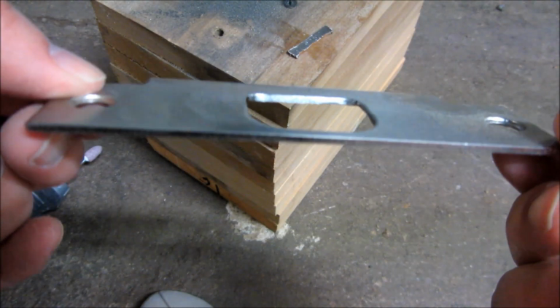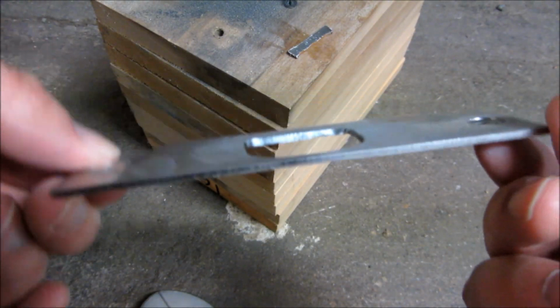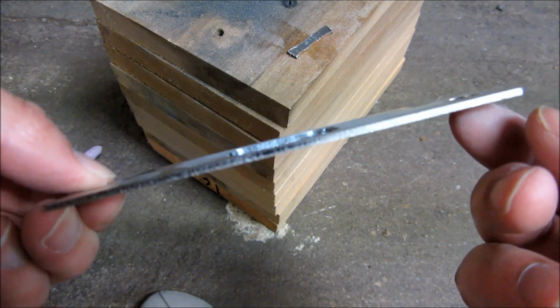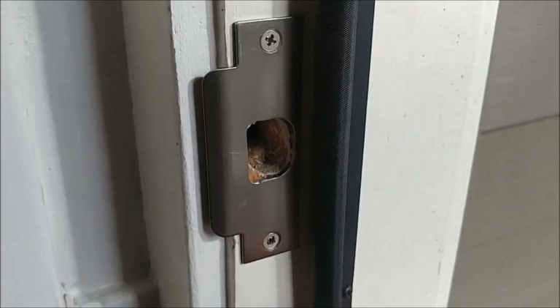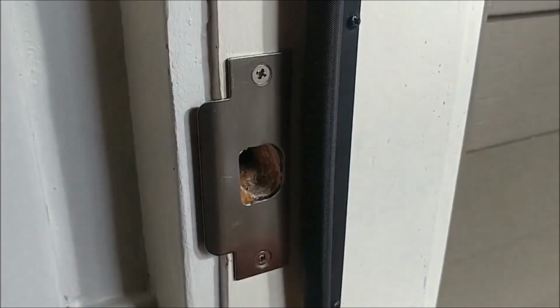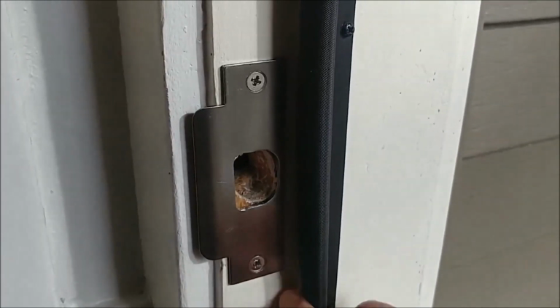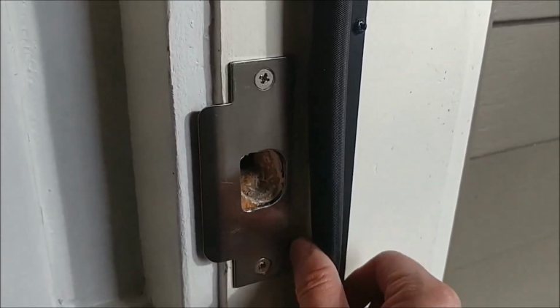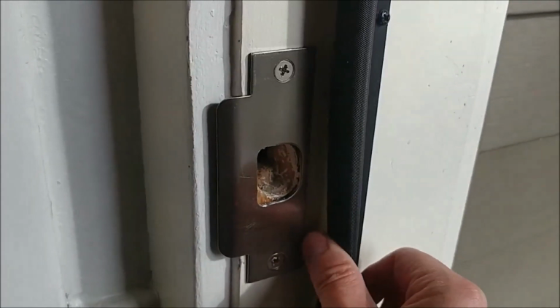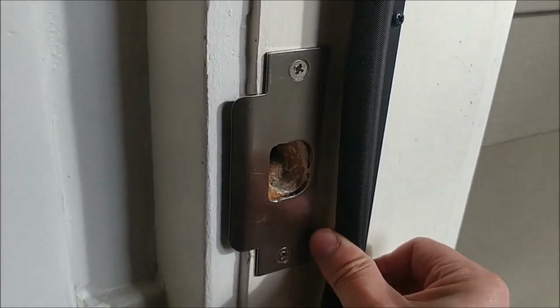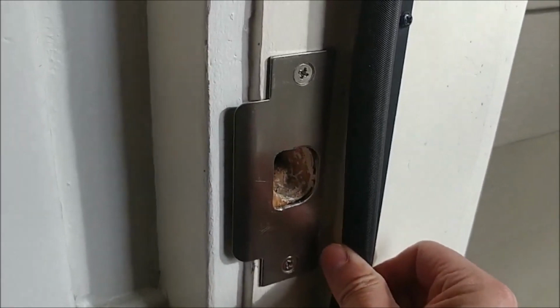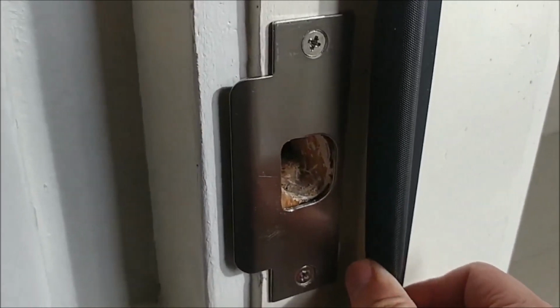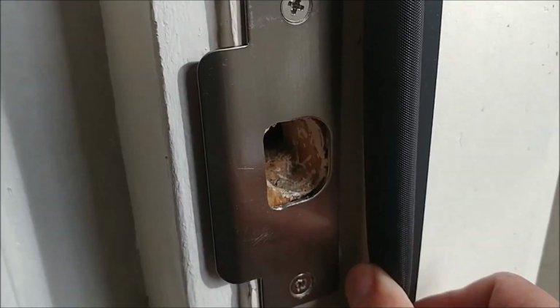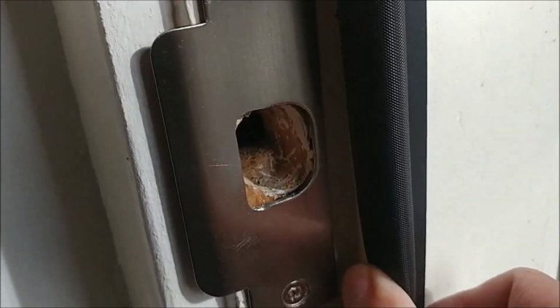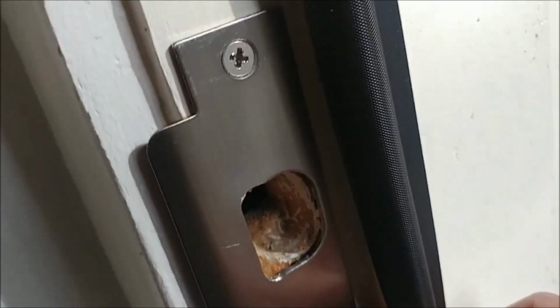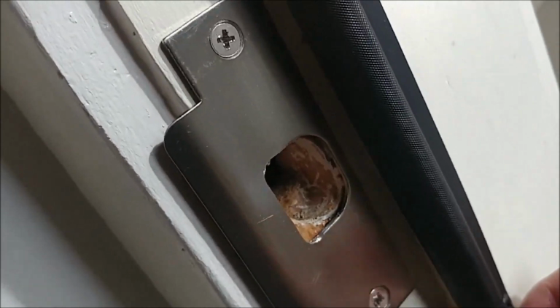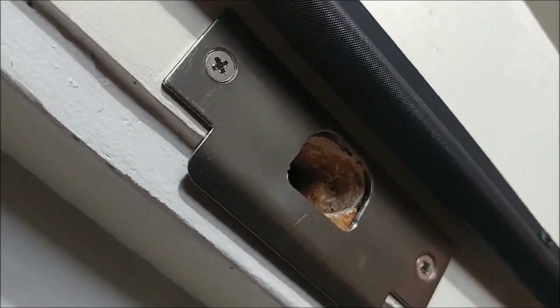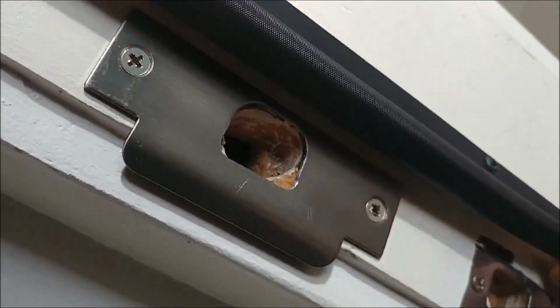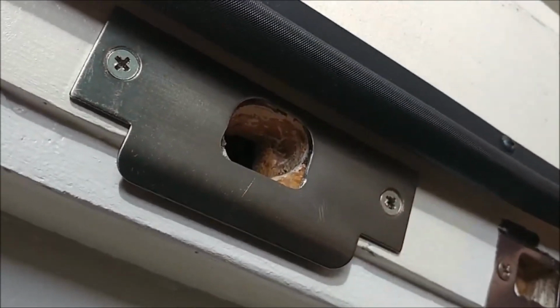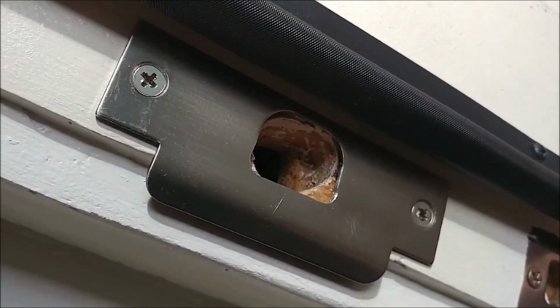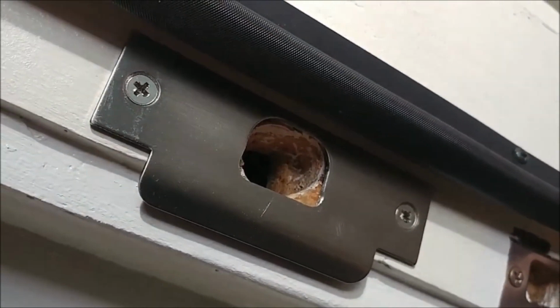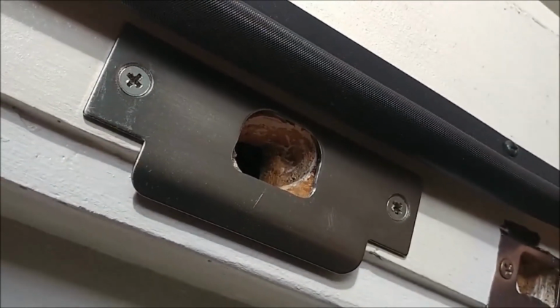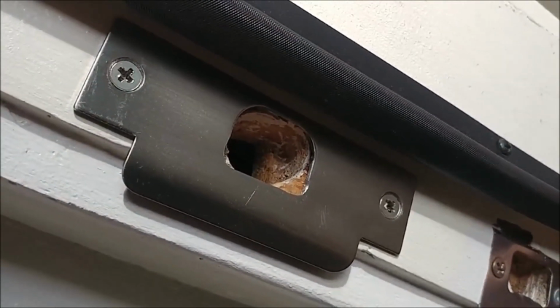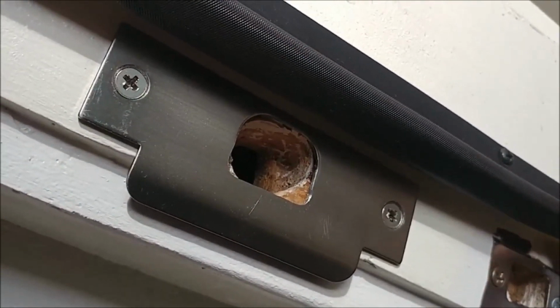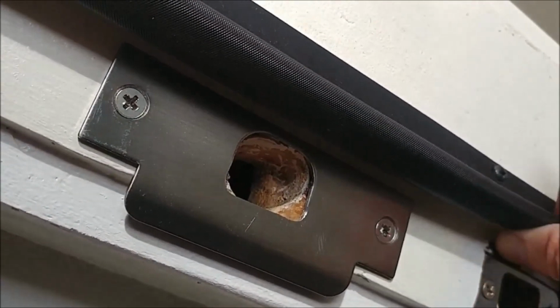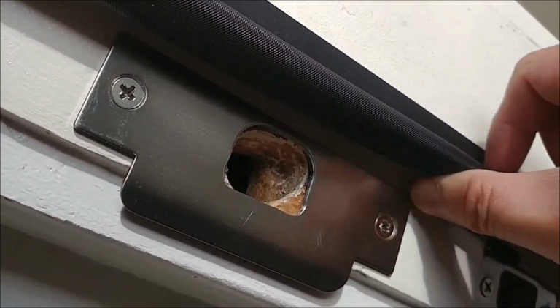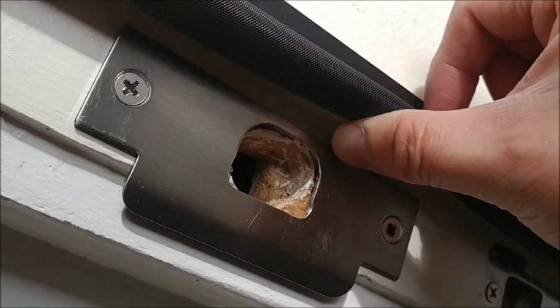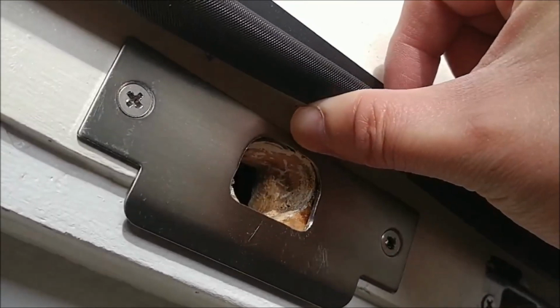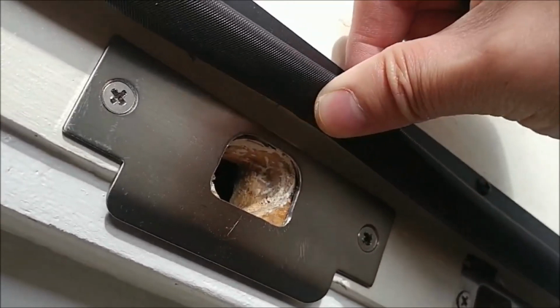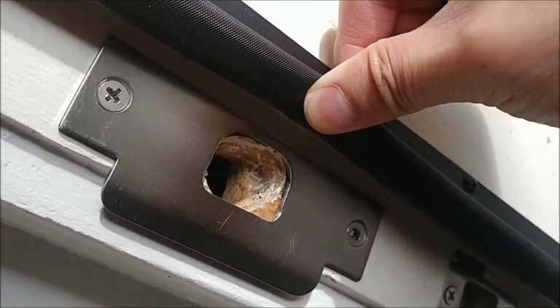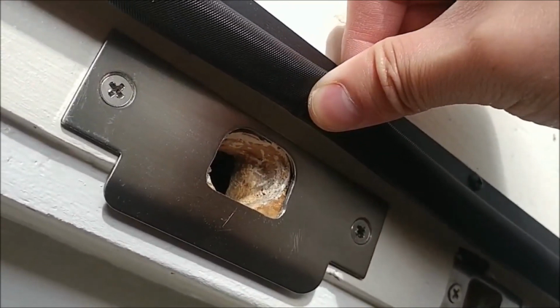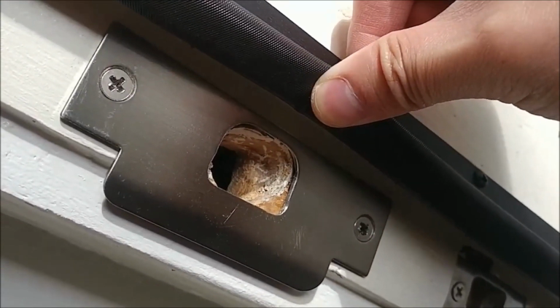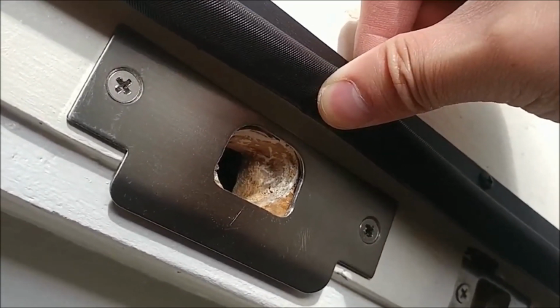This here is the plate mounted to the door, and you can see how when I close the door now it's going to be snug against the weather stripping, and that's going to help with a lot of the wind draft and all of that.